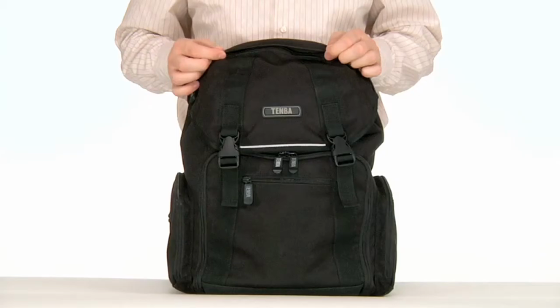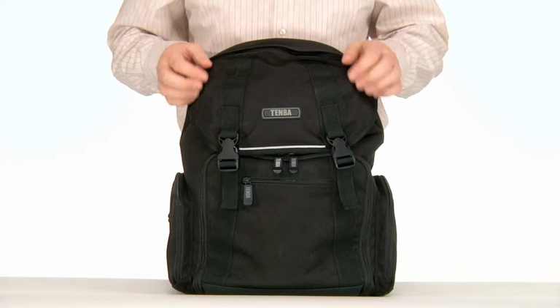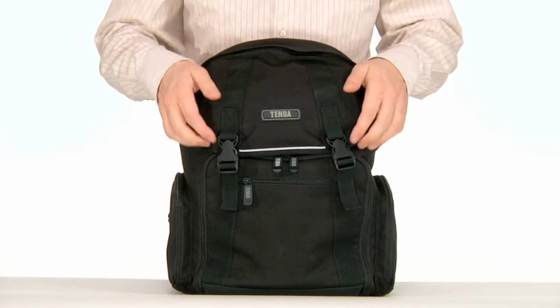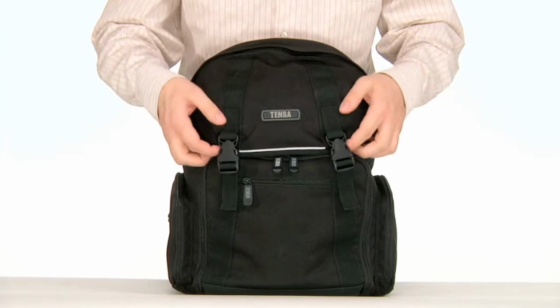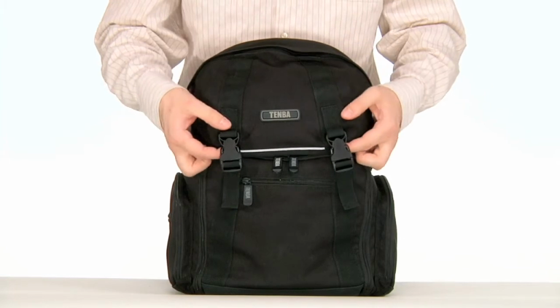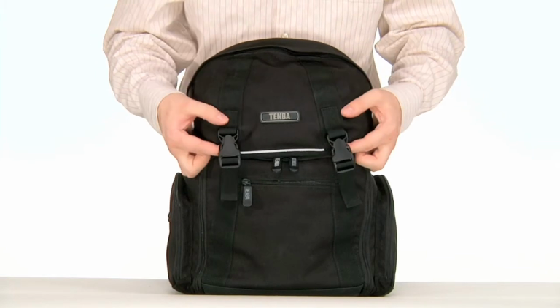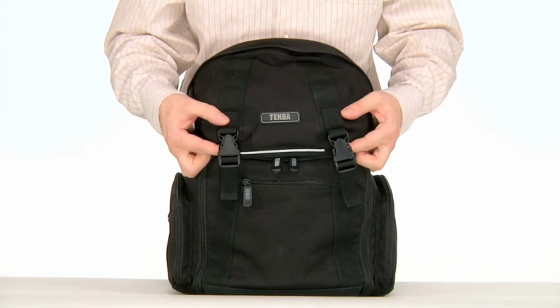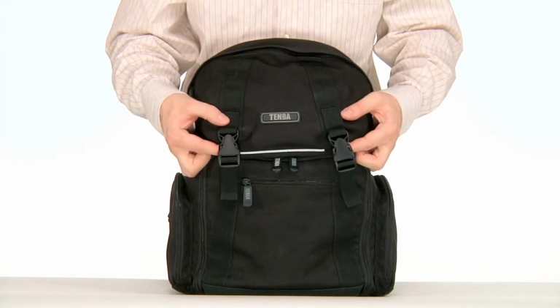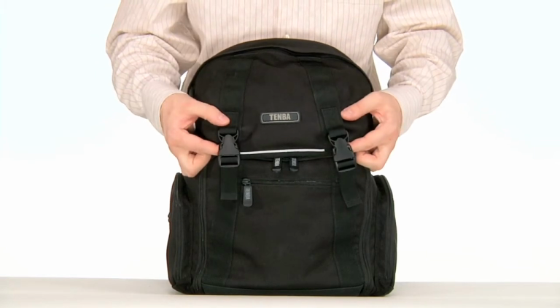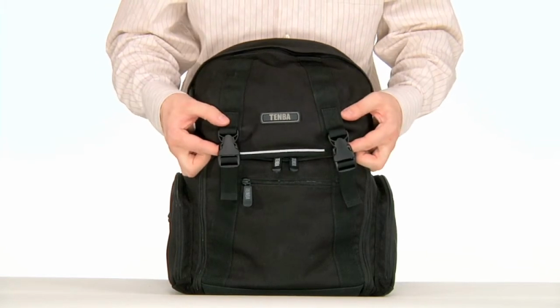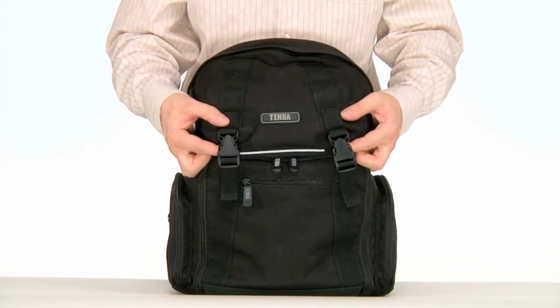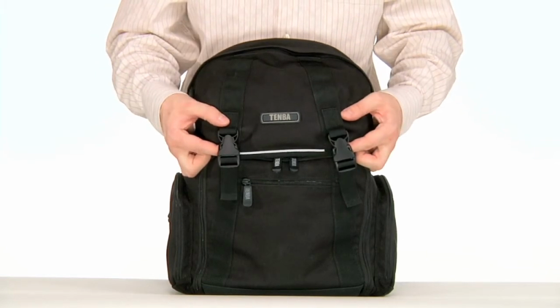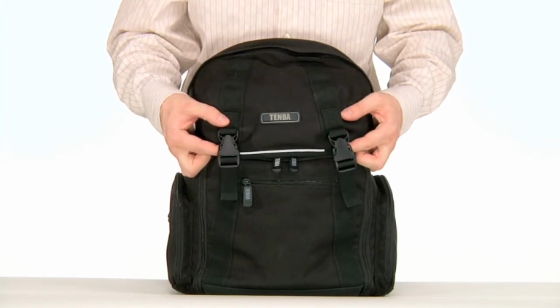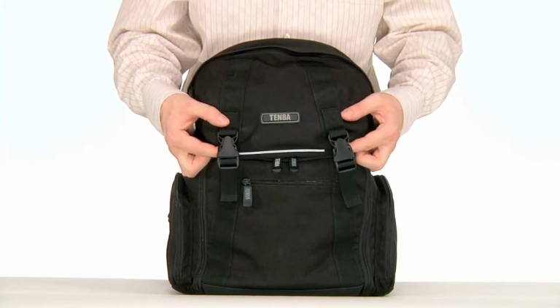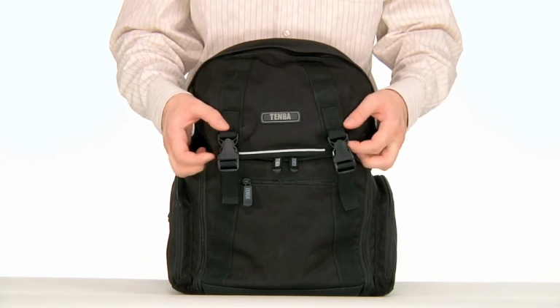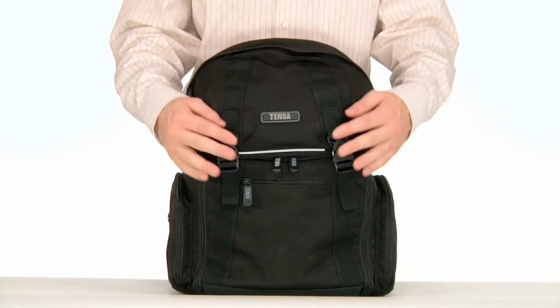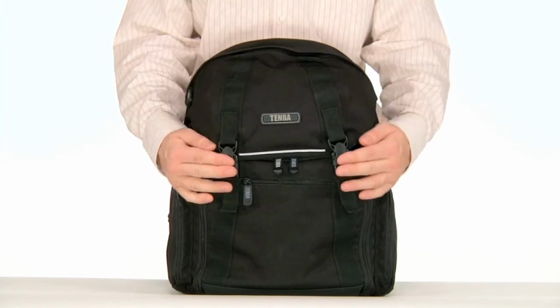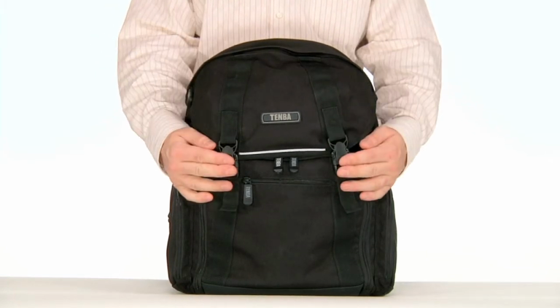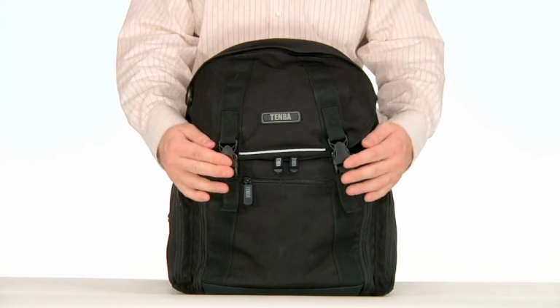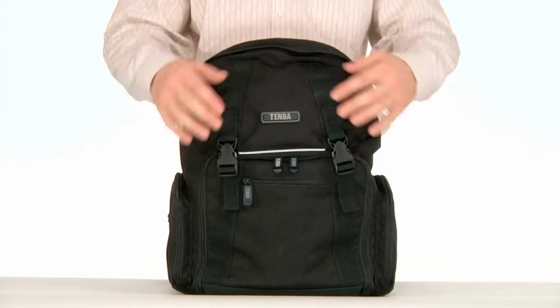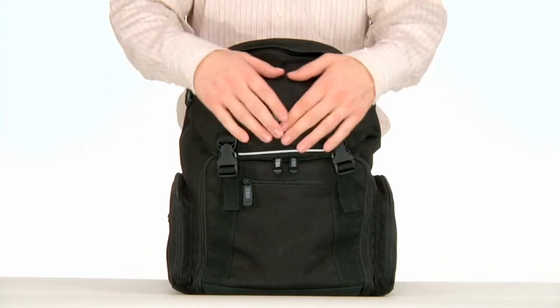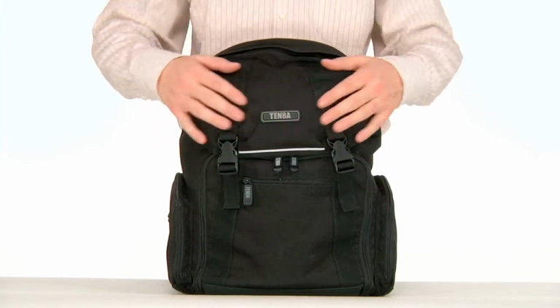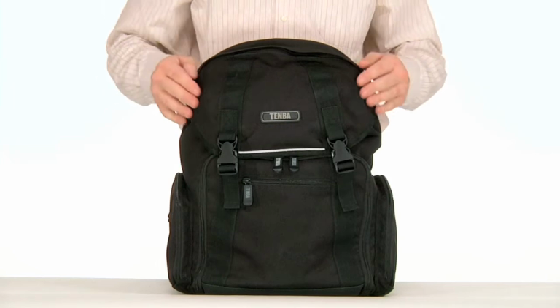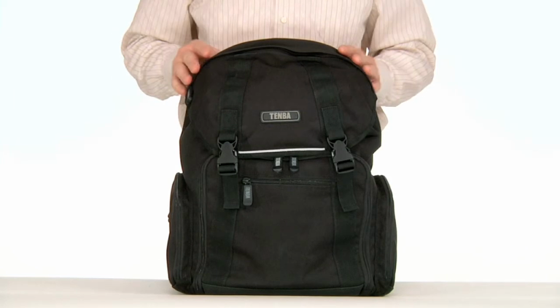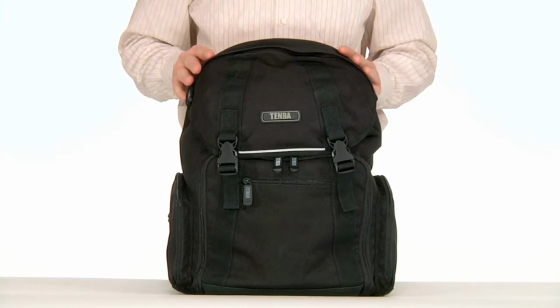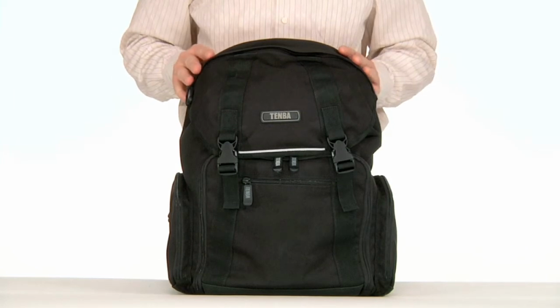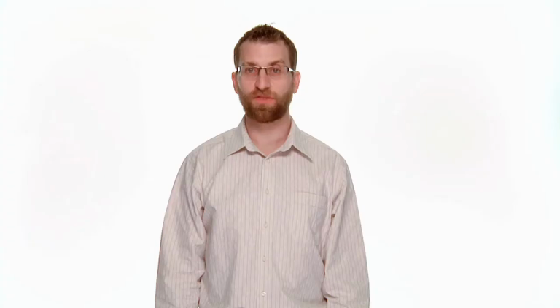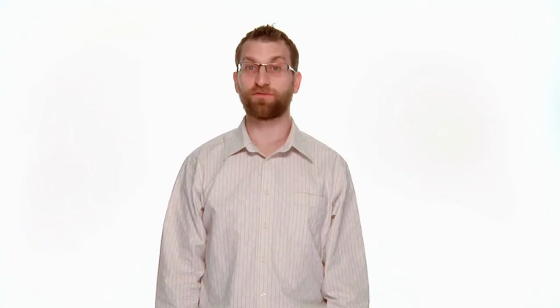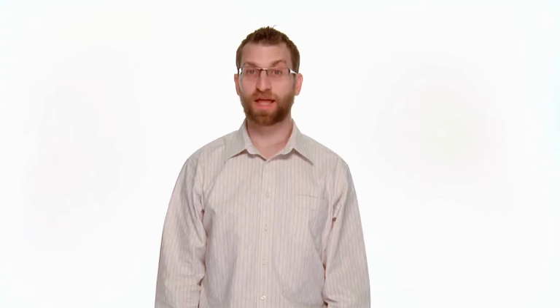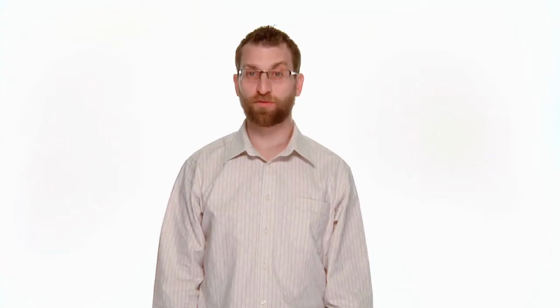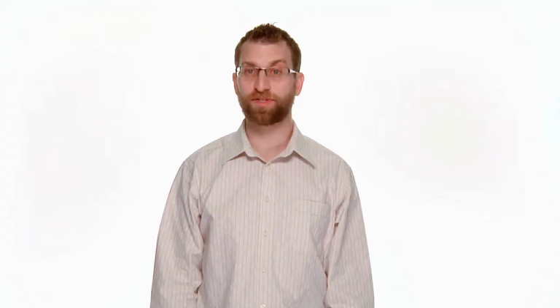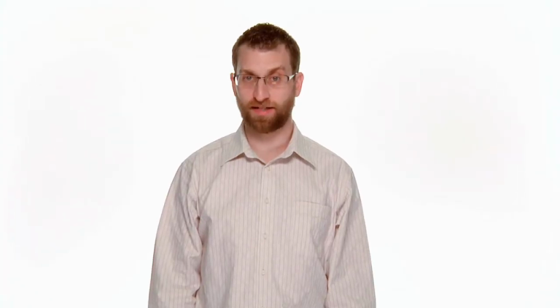On the front of the bag there are two Duraflex clips that lead to the first concept from the original messenger bag: the flap-over design.